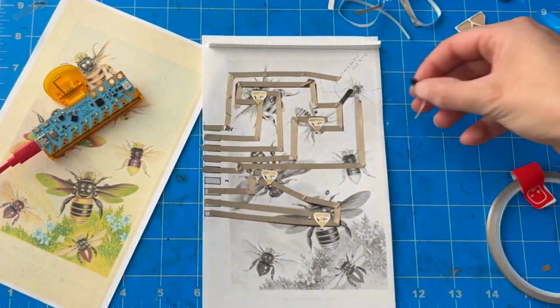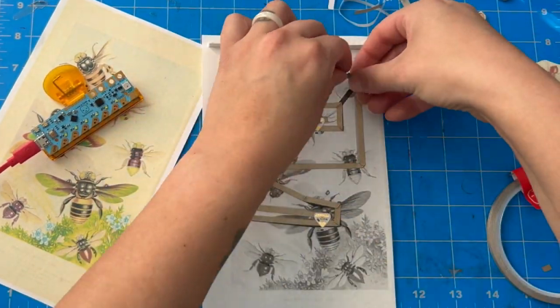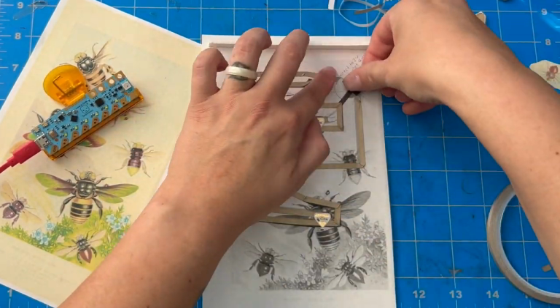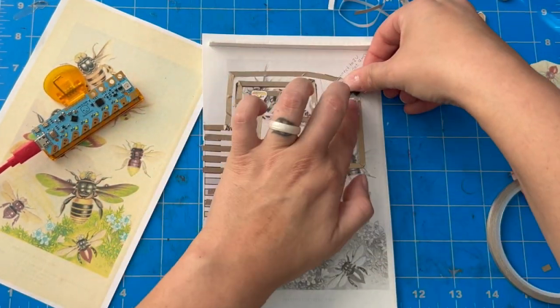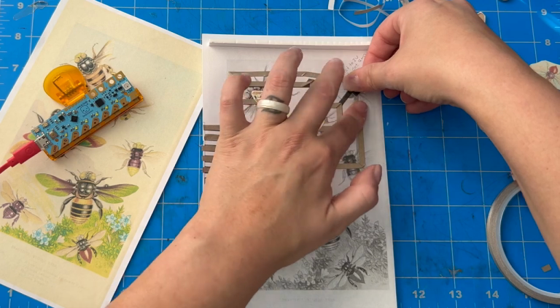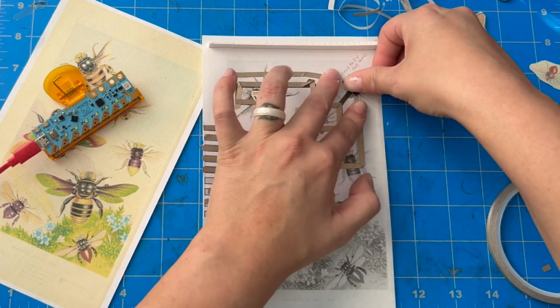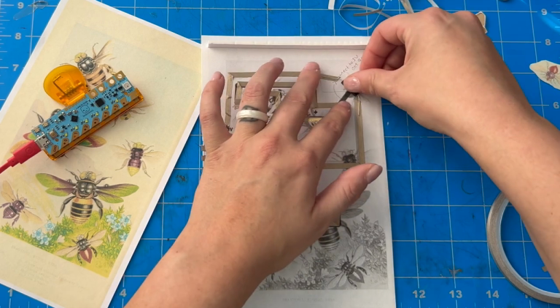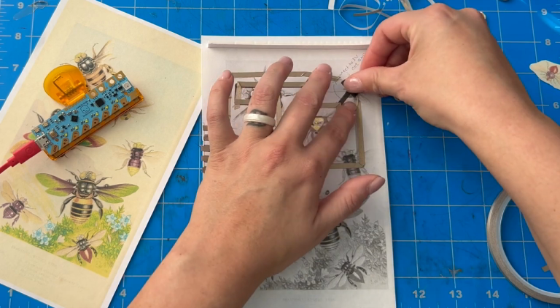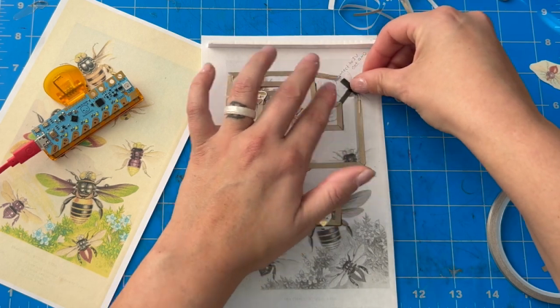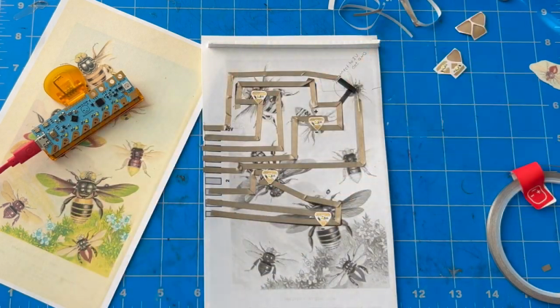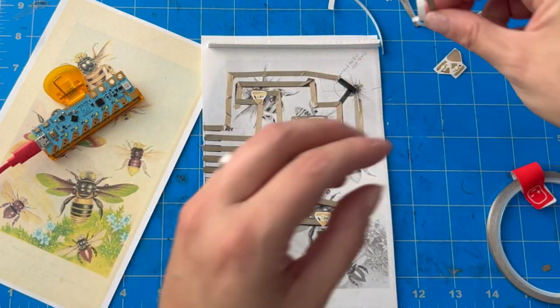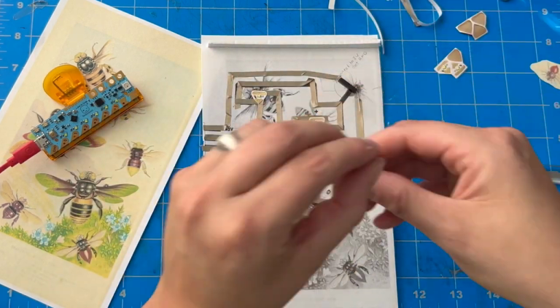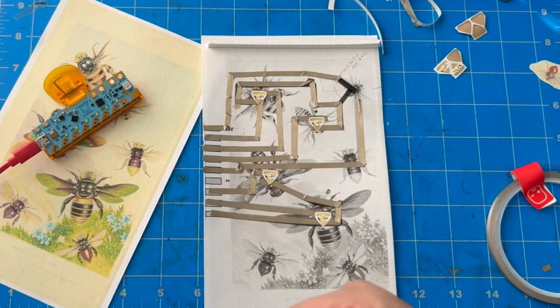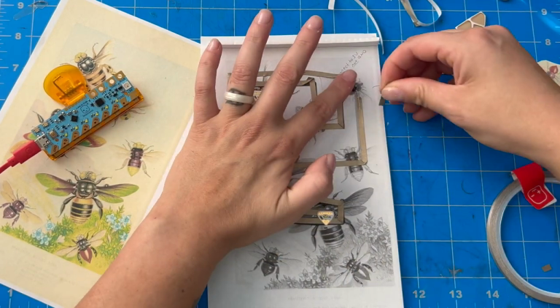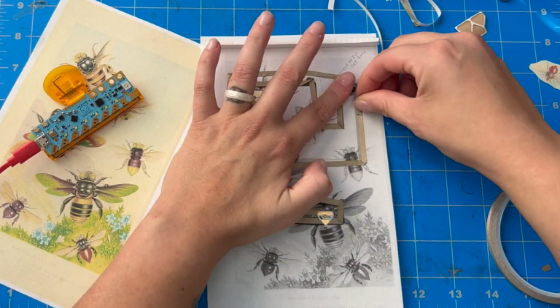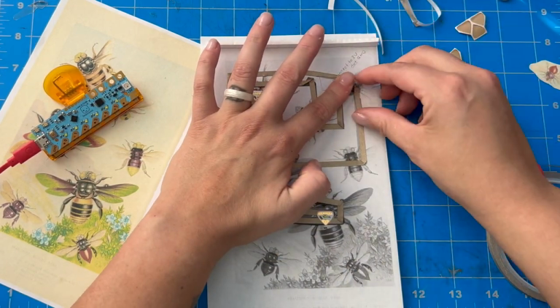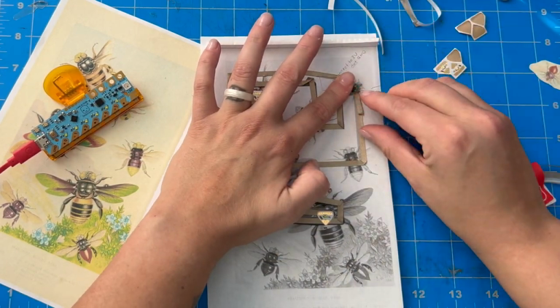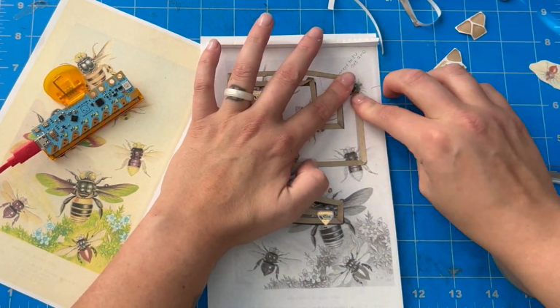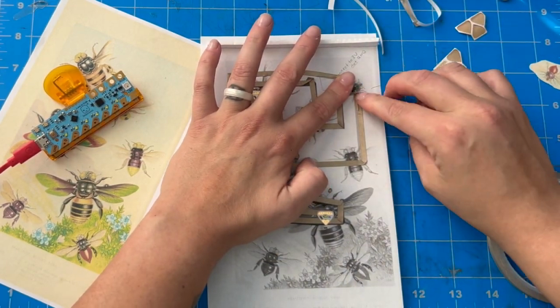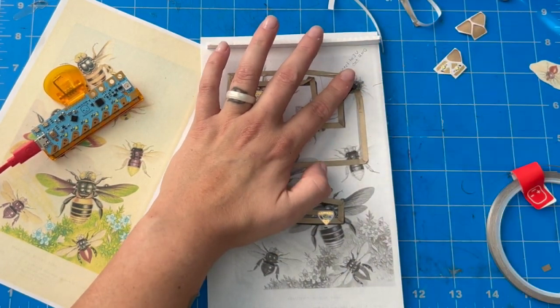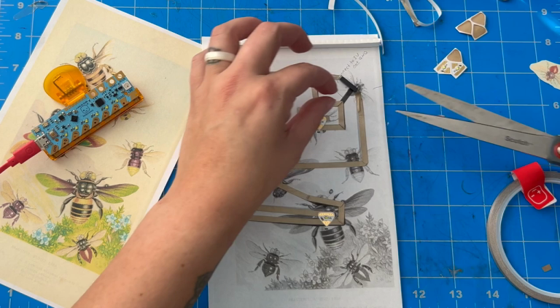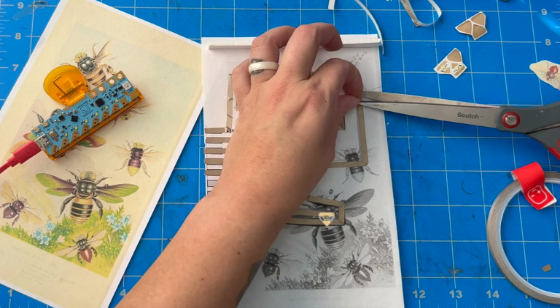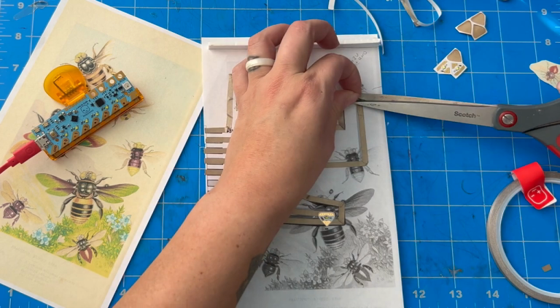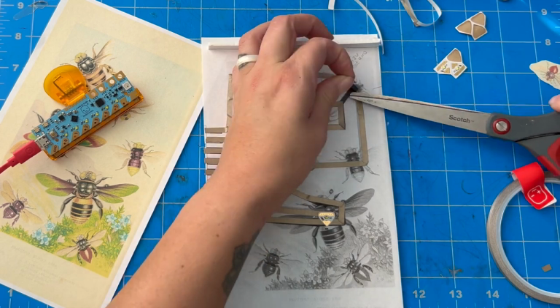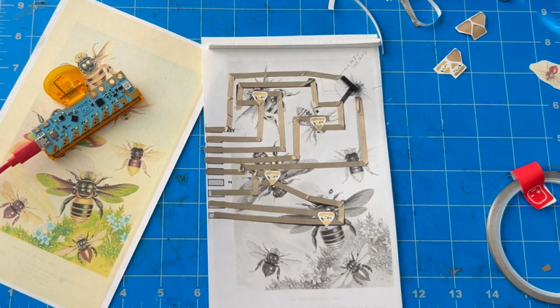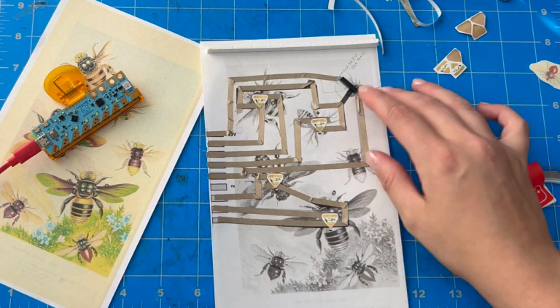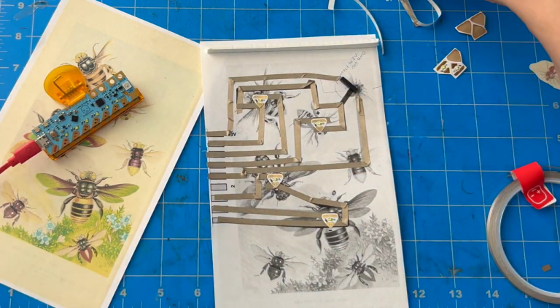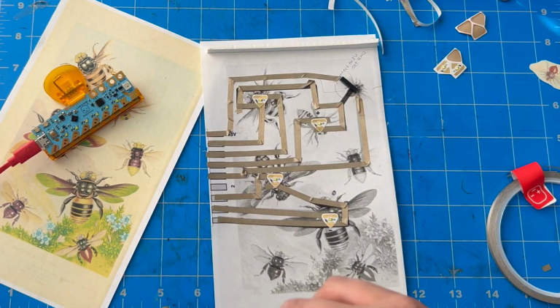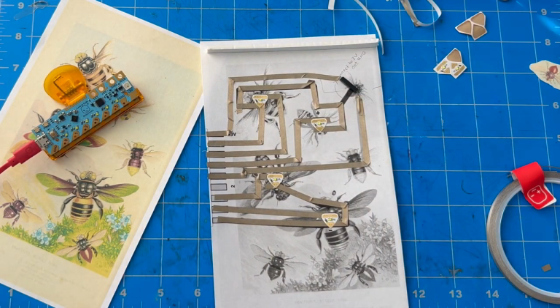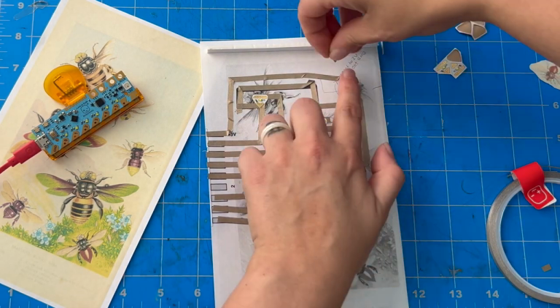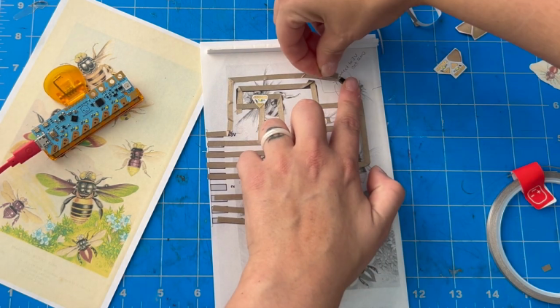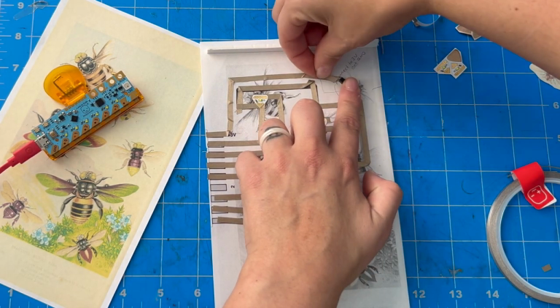The next thing I'll add is a magnet and reed switch. This adds a fun interactive element to my circuit, allowing me to trigger my programmed lights by moving a magnet closer to the sensor.